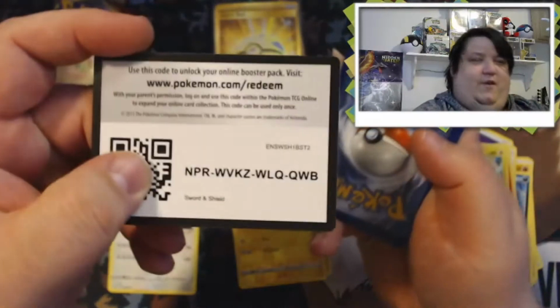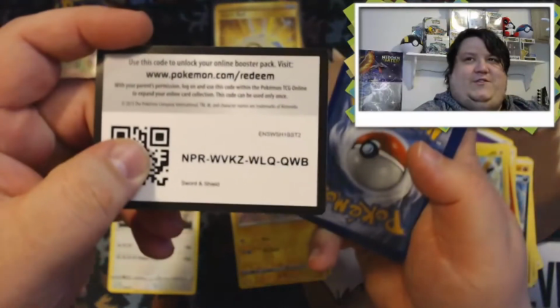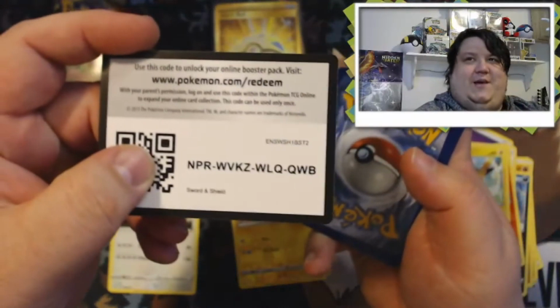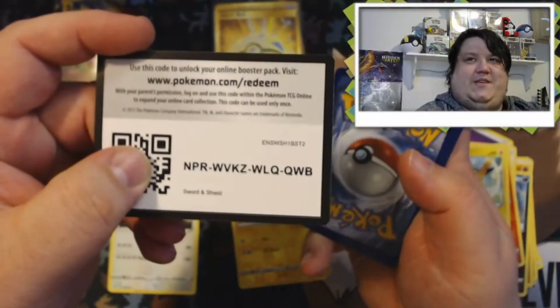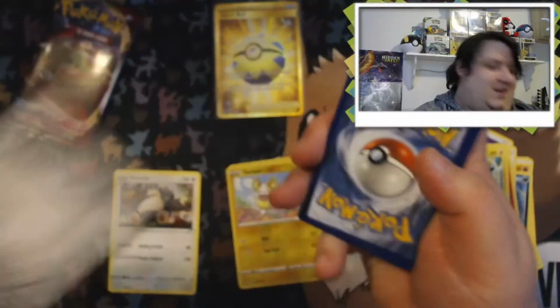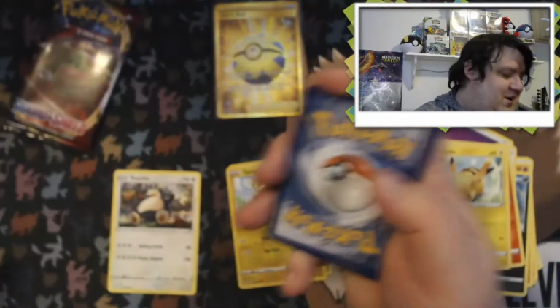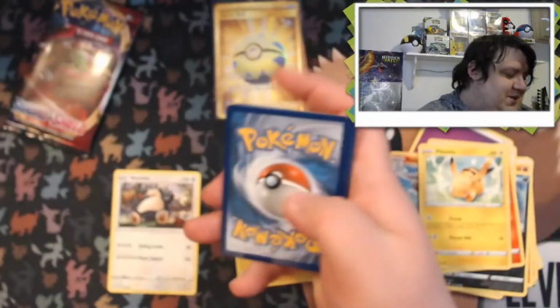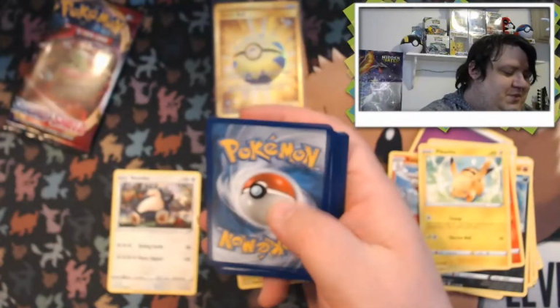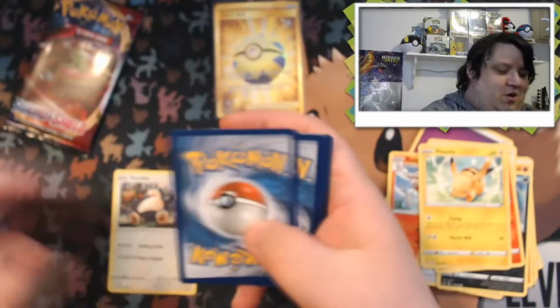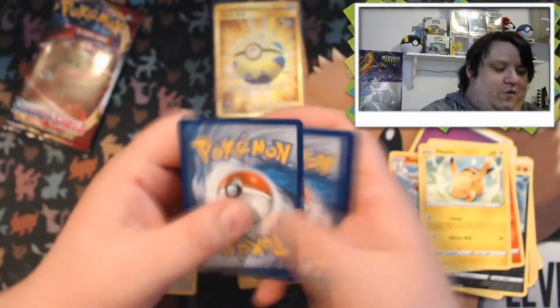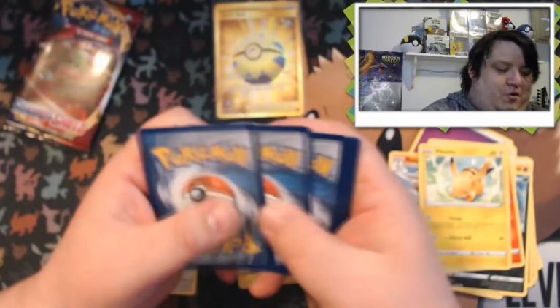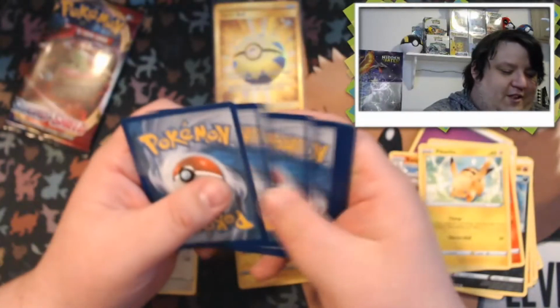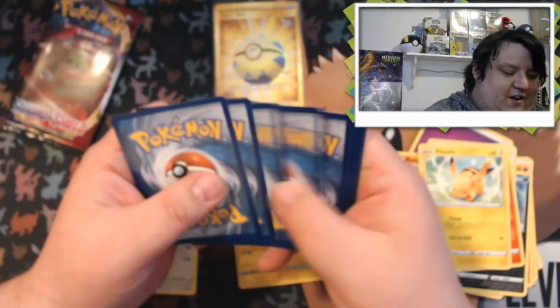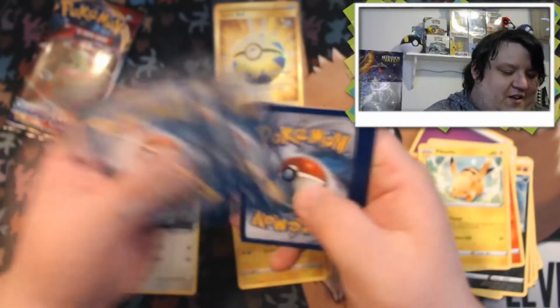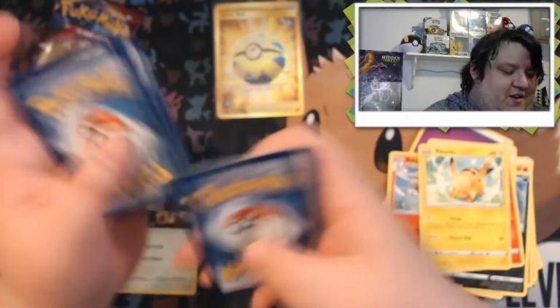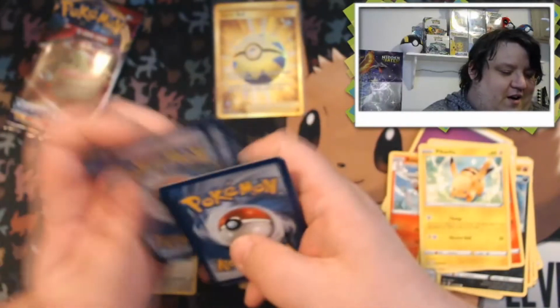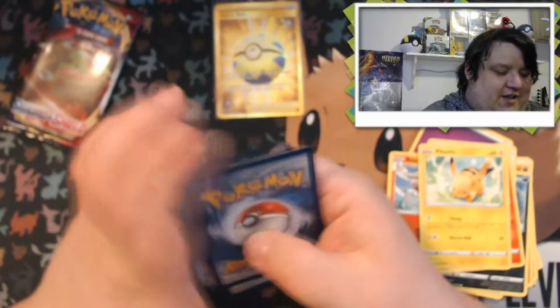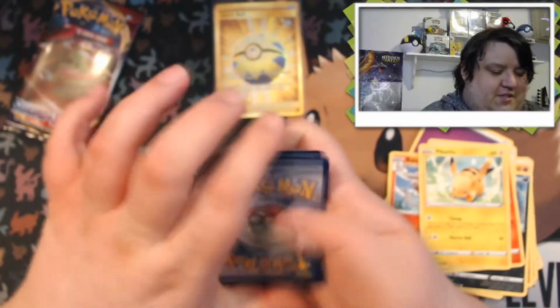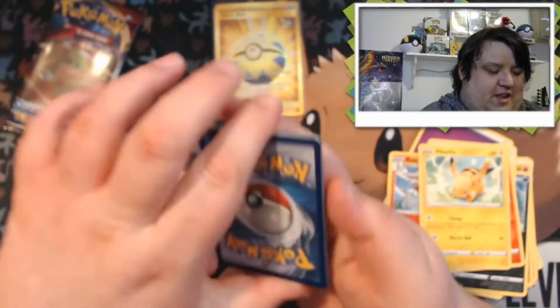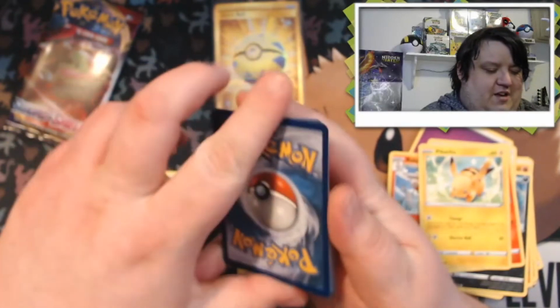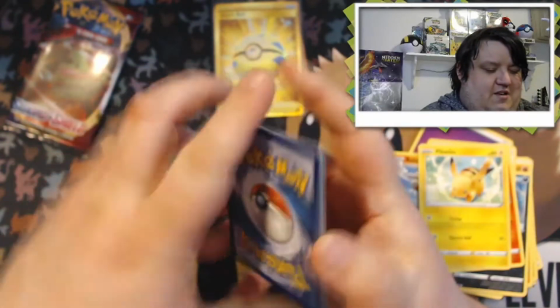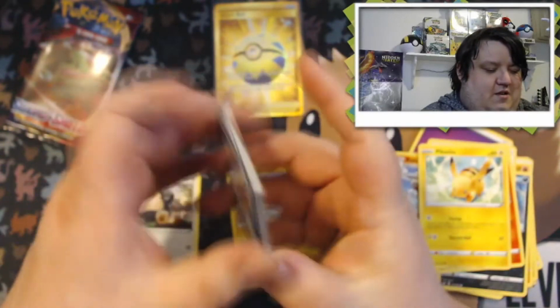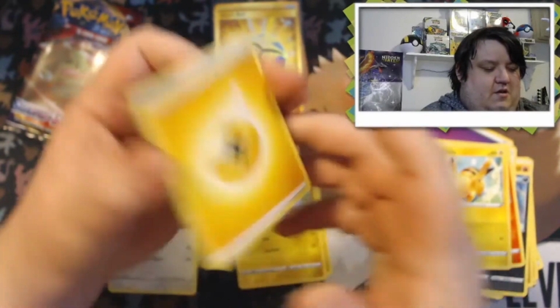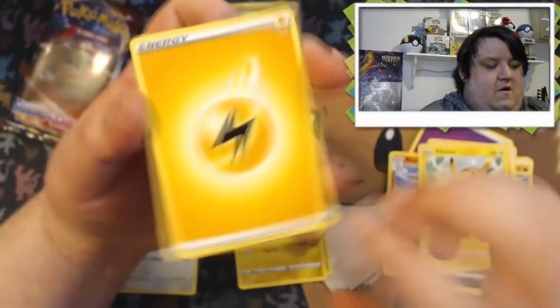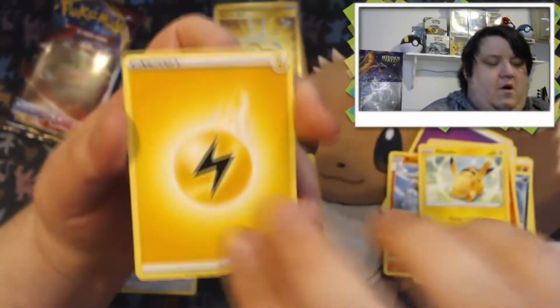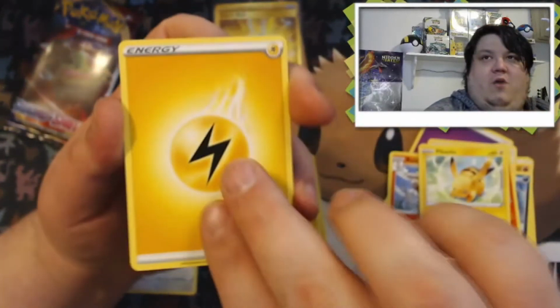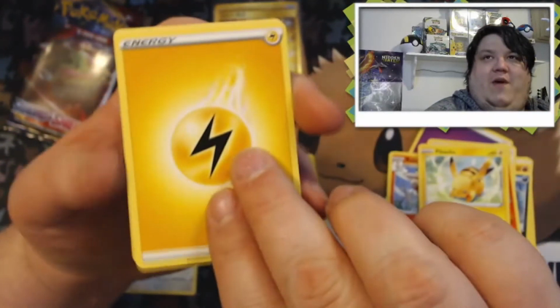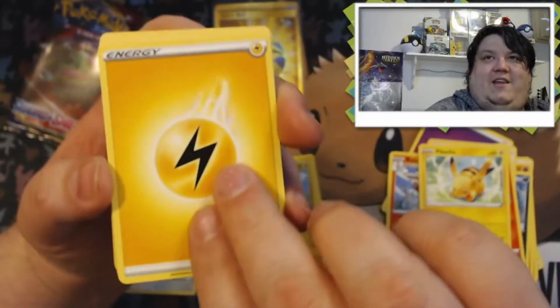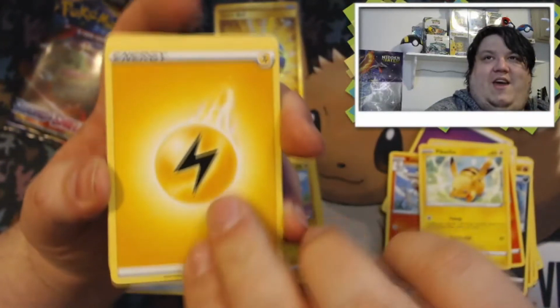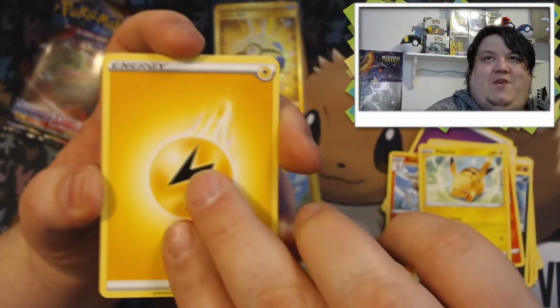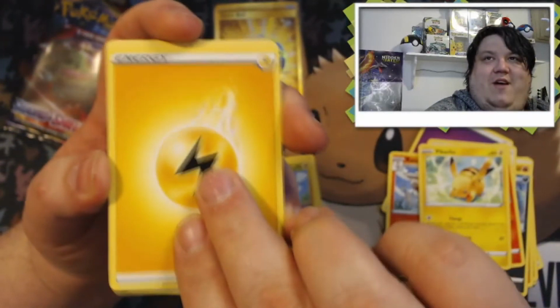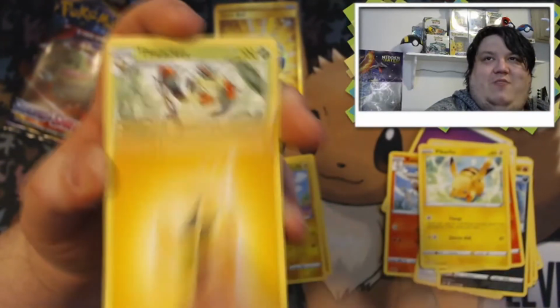I'm so over the moon about that card. Alright, guys, I'm gonna say lightning for the next pack — and we got it right! Woo!